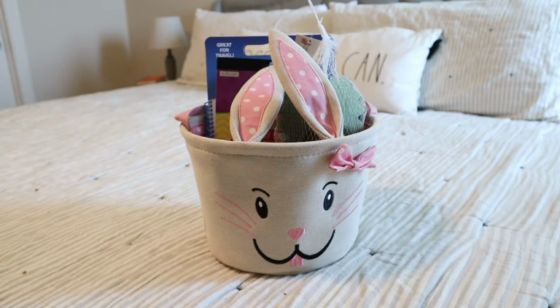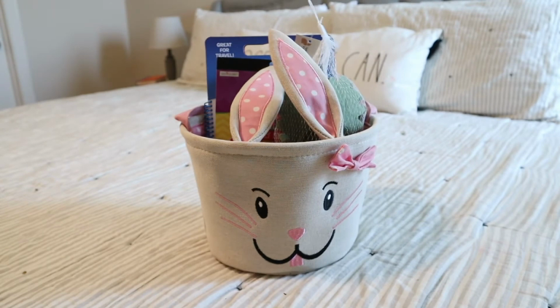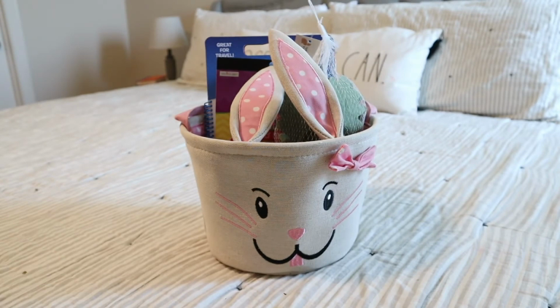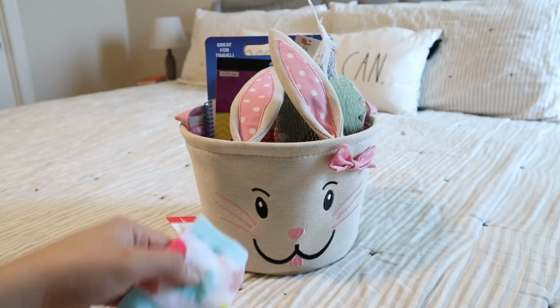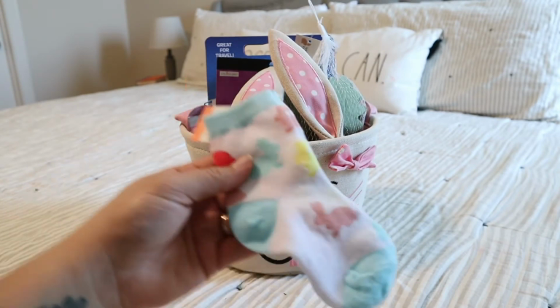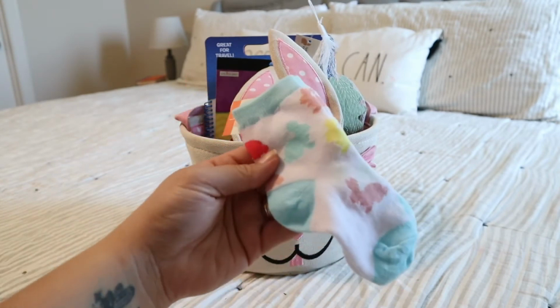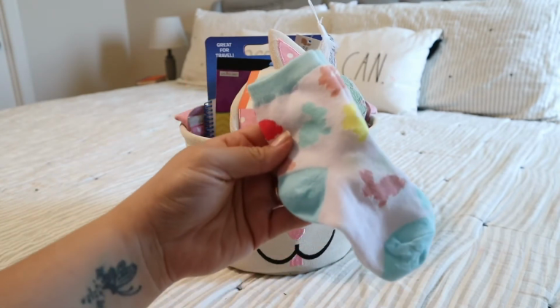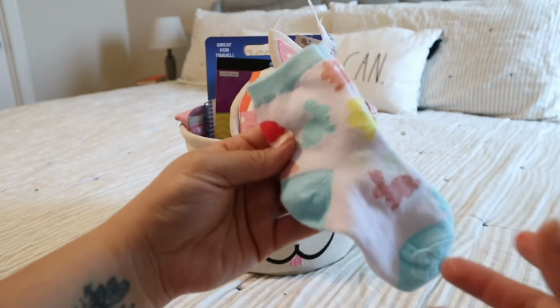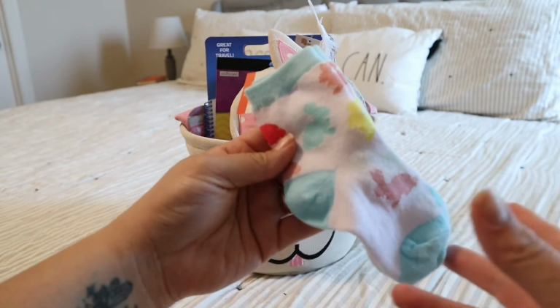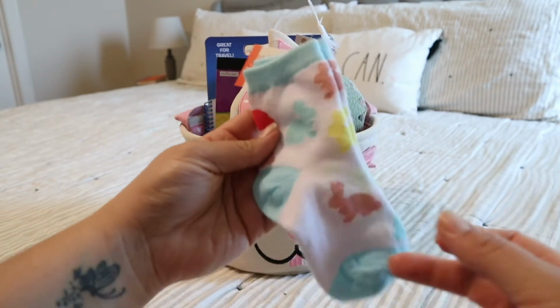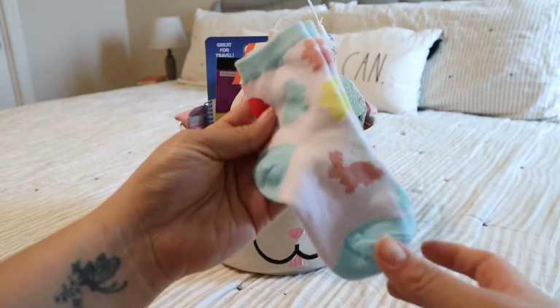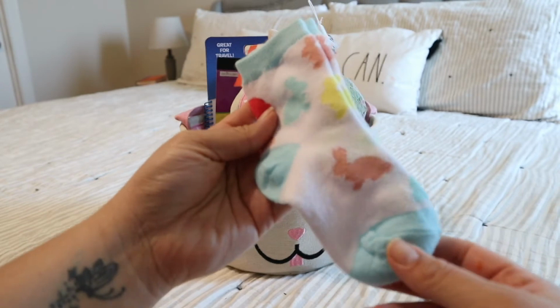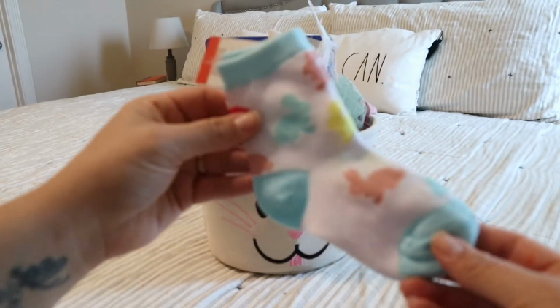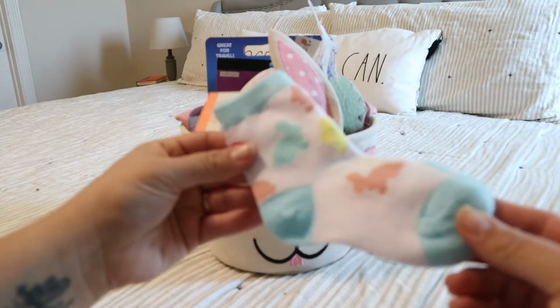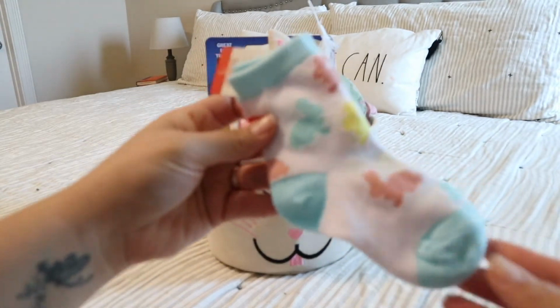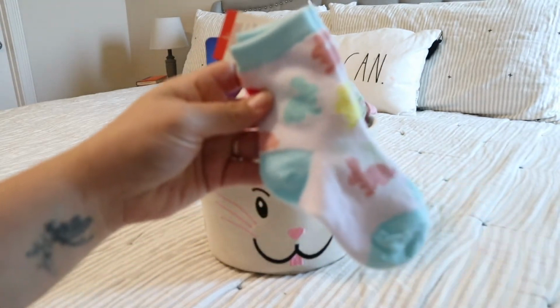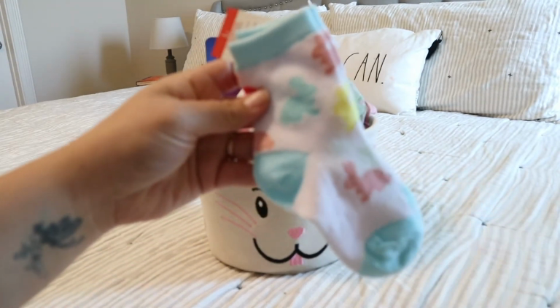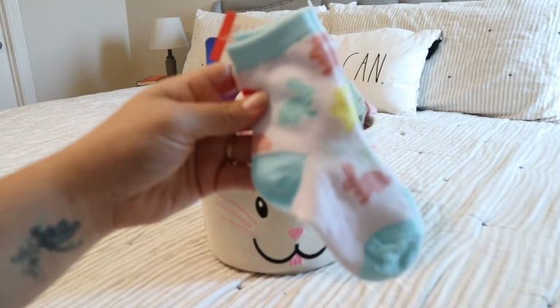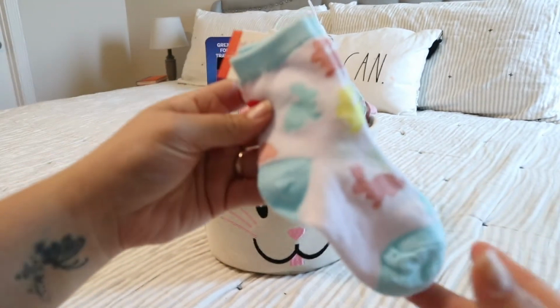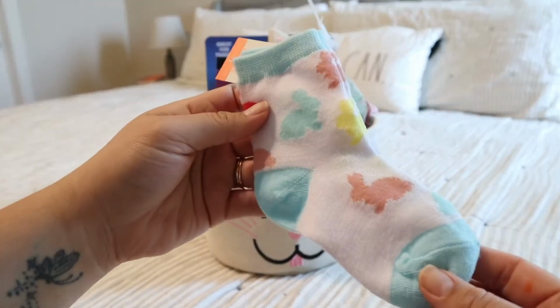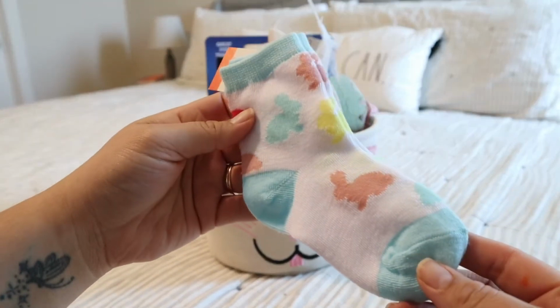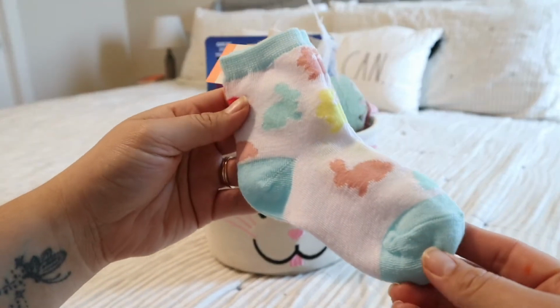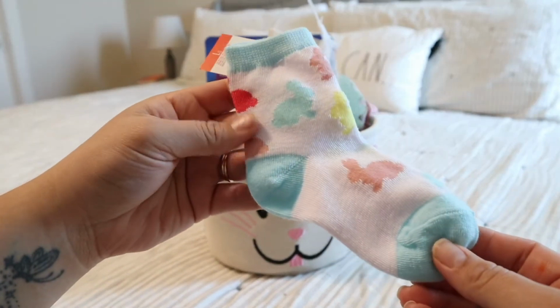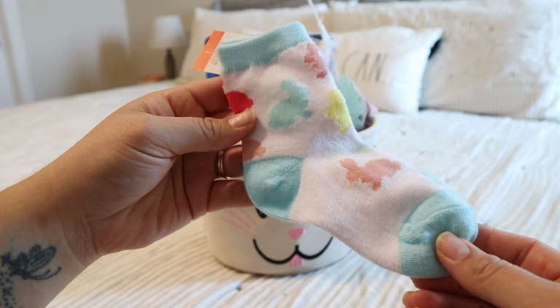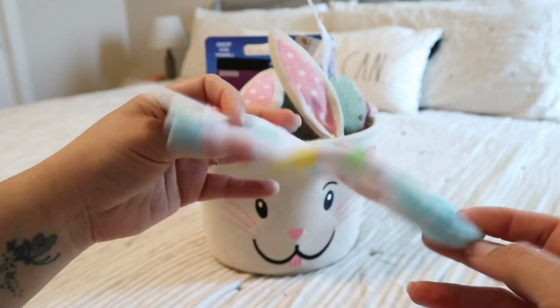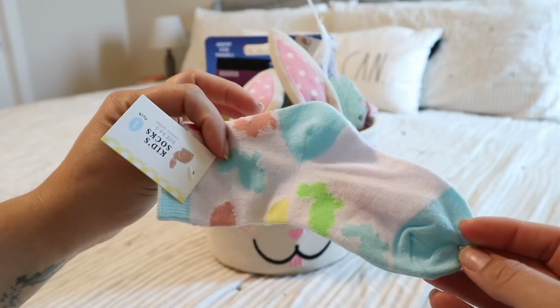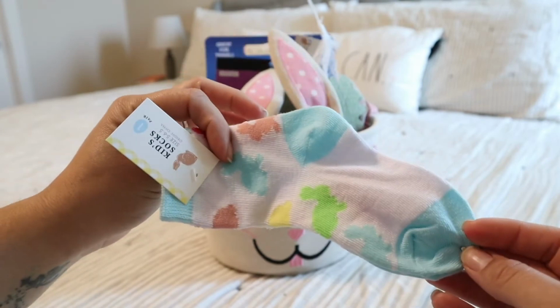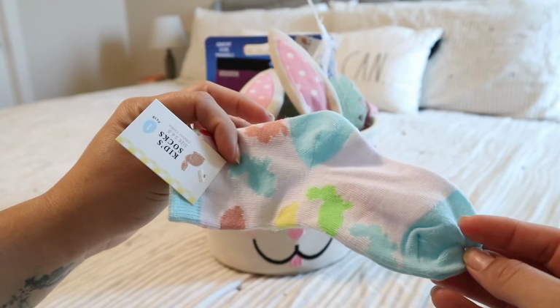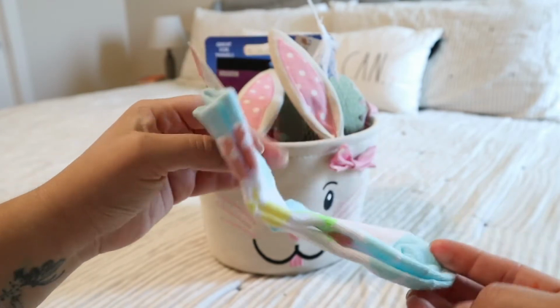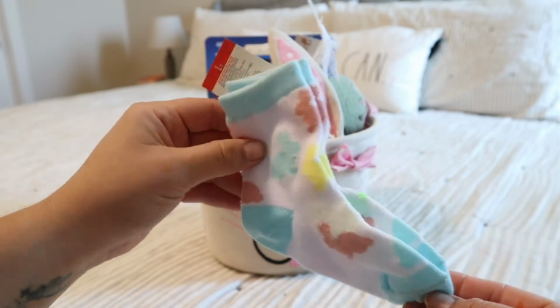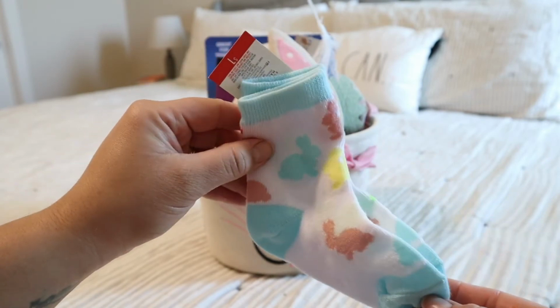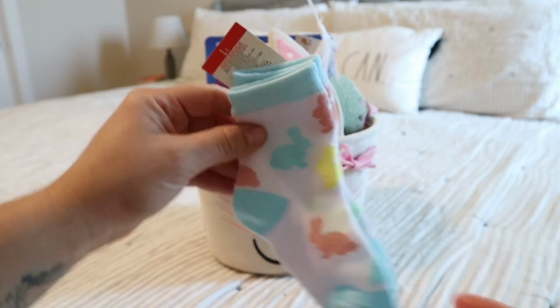I also got these little Easter socks, also from the Target Dollar Spot. I don't normally find socks that are small enough for her, so when I saw these I had to pick them up — and they were only $1.